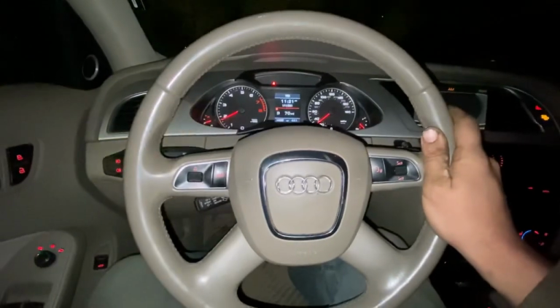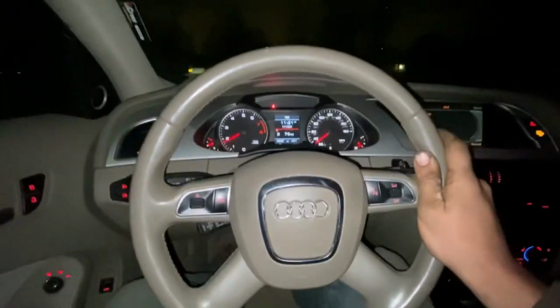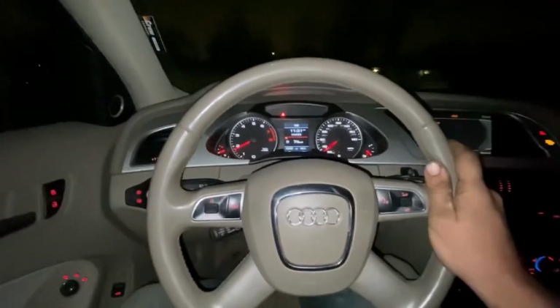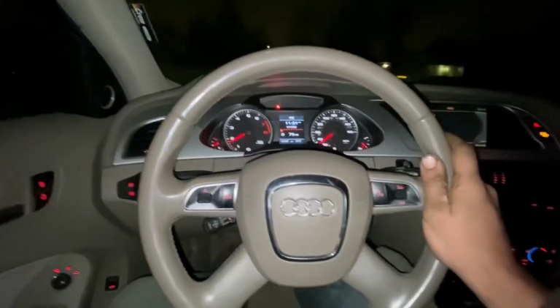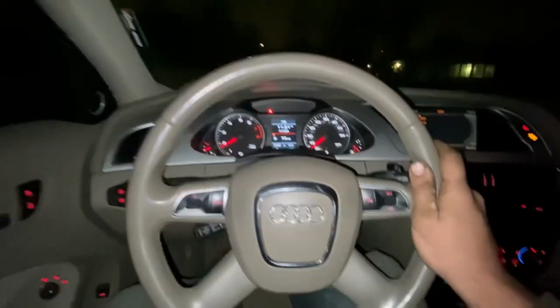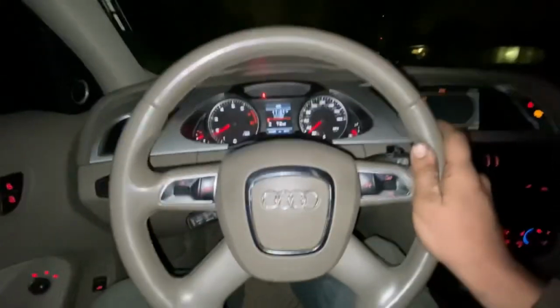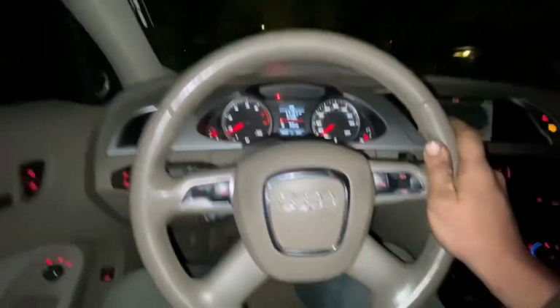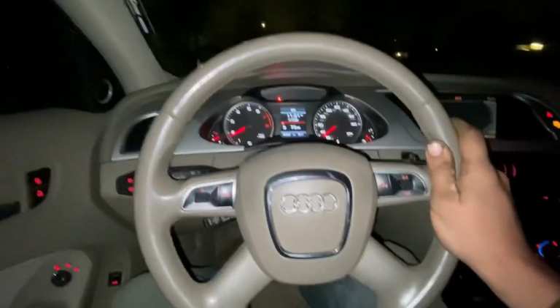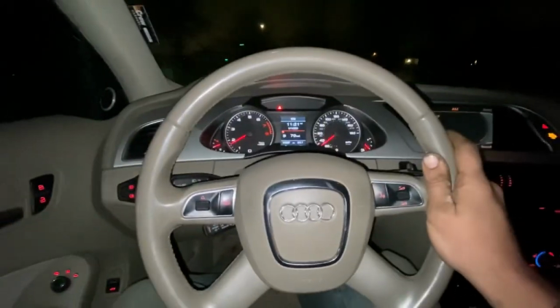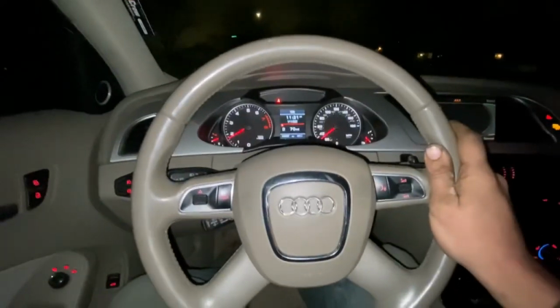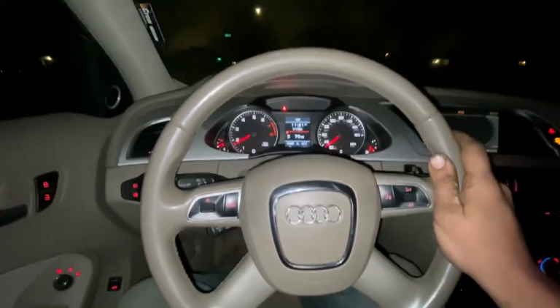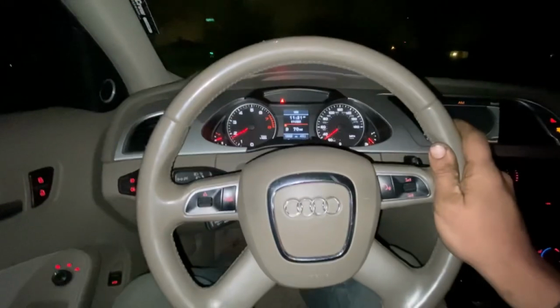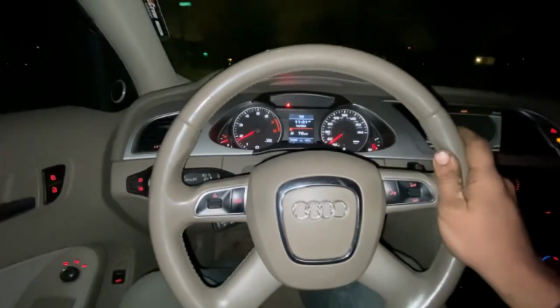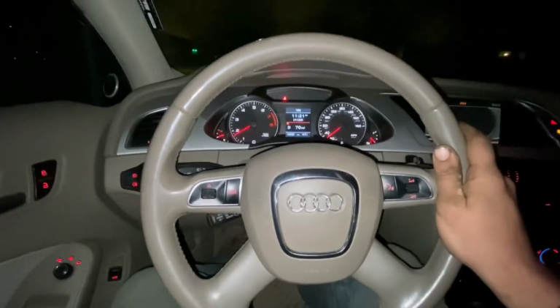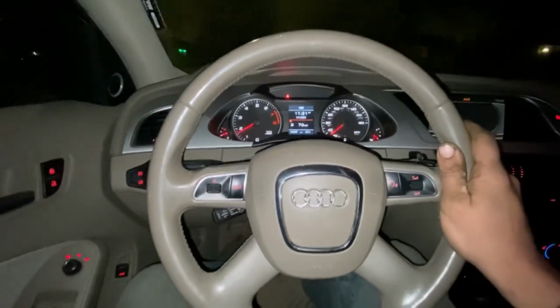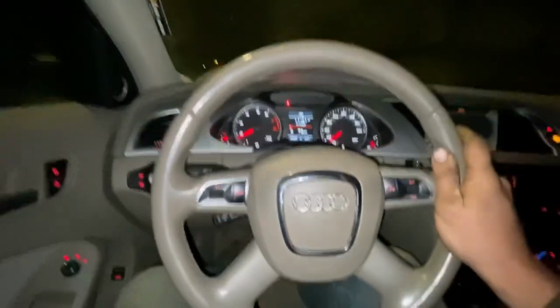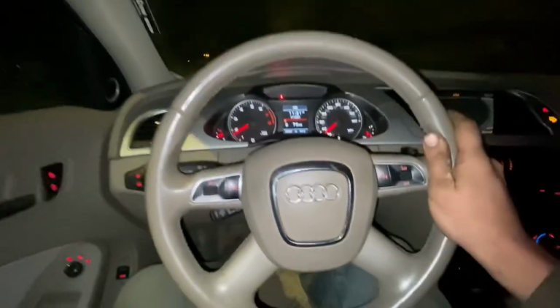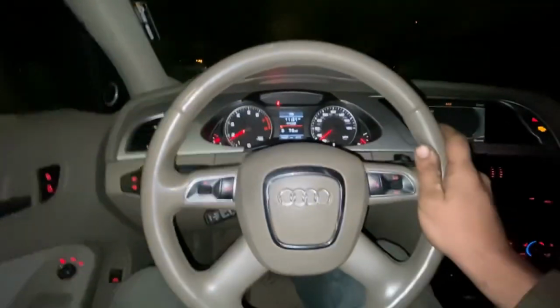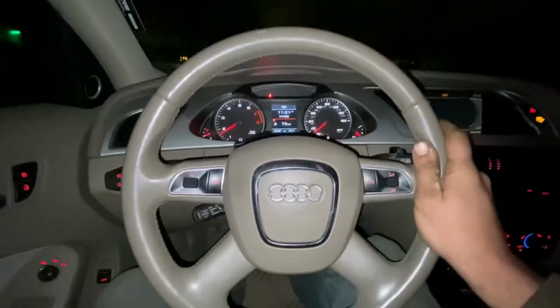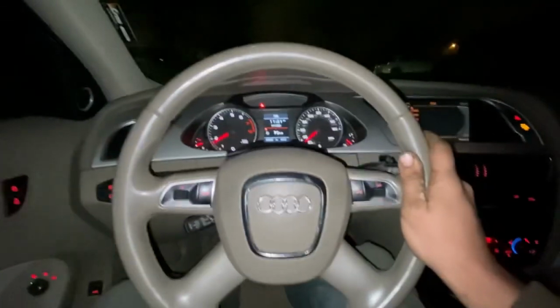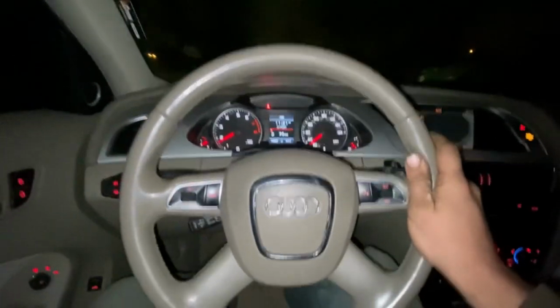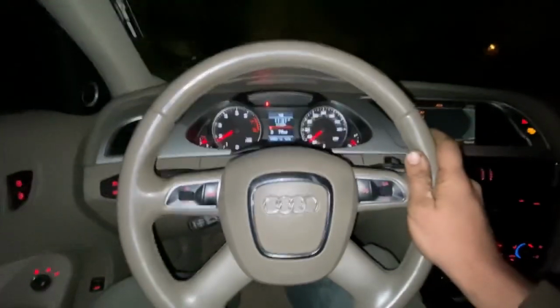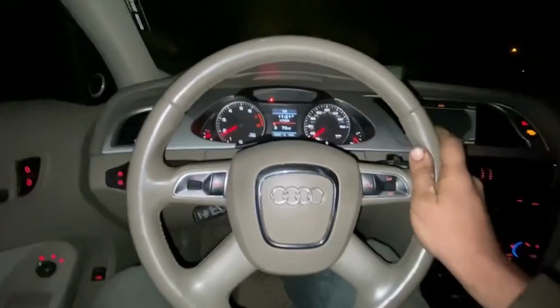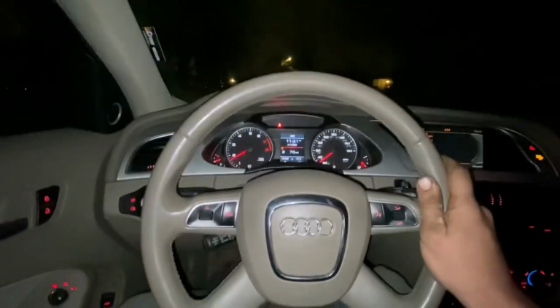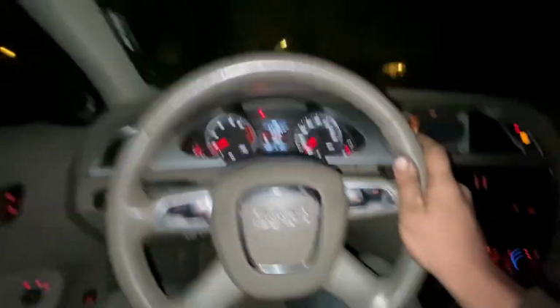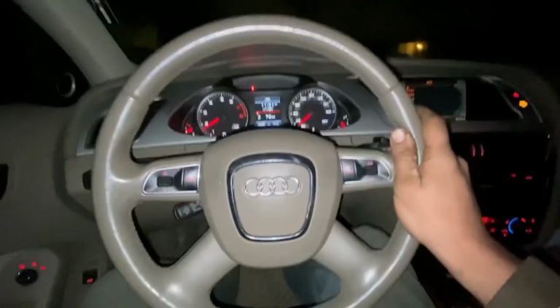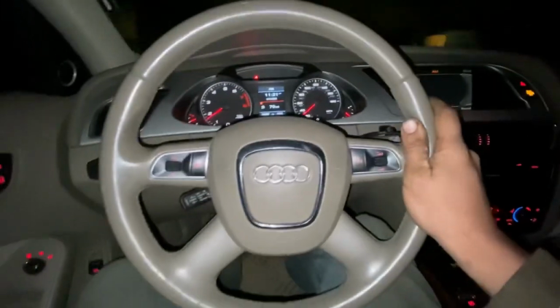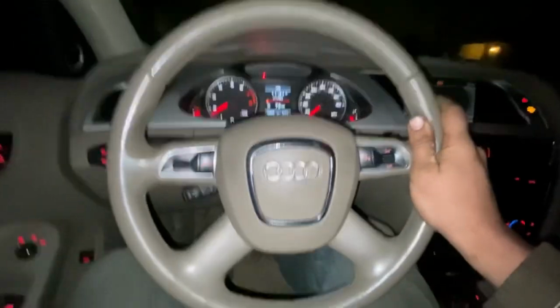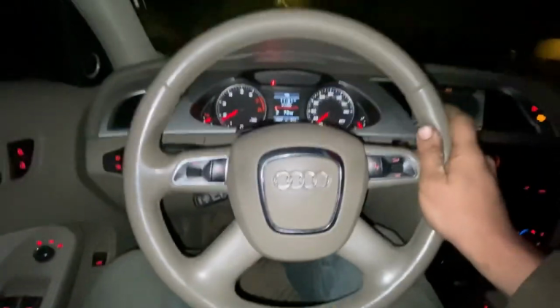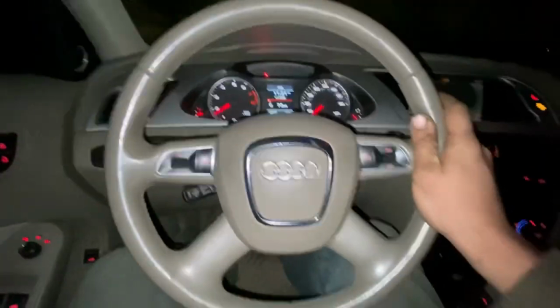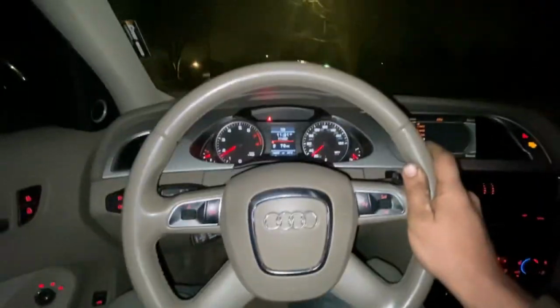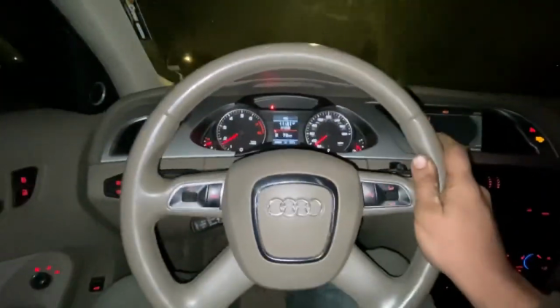It's a little bit hard to see, but it will move forward under its own power with the electronic parking brake on. What happens when you go really fast and activate the electronic parking brake?